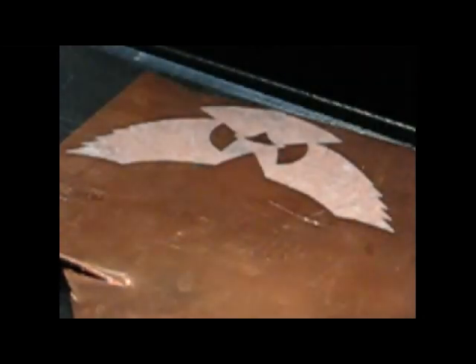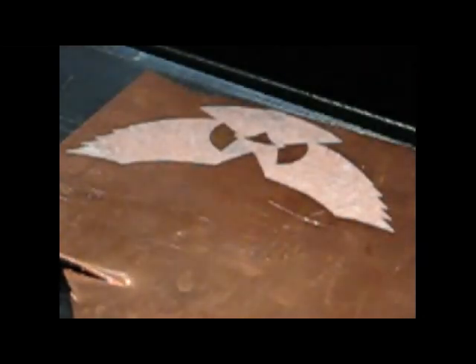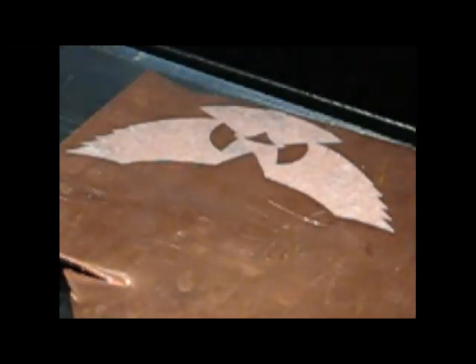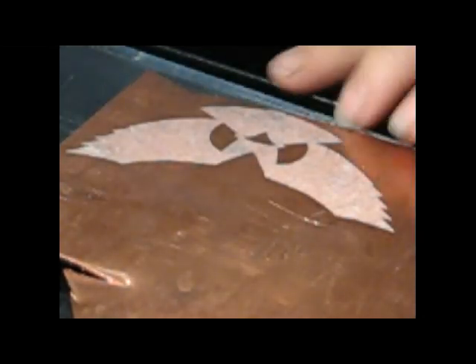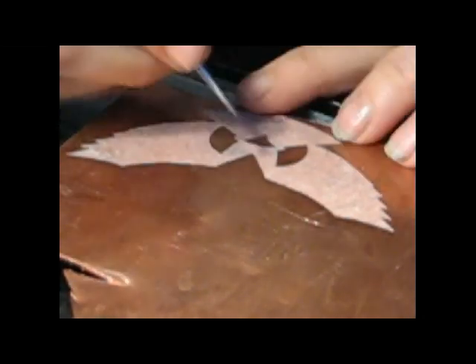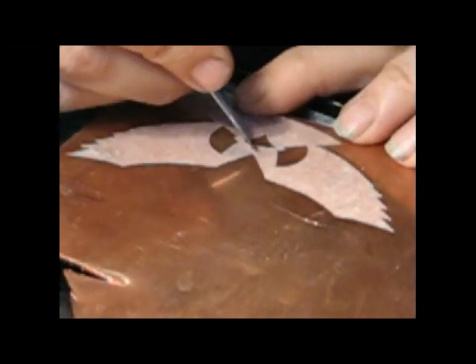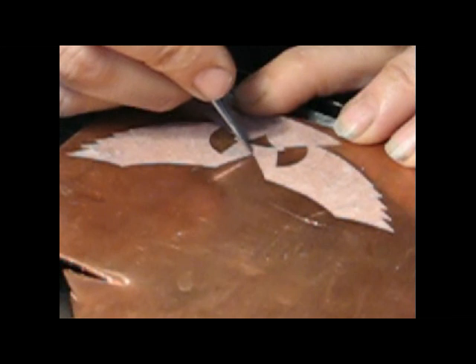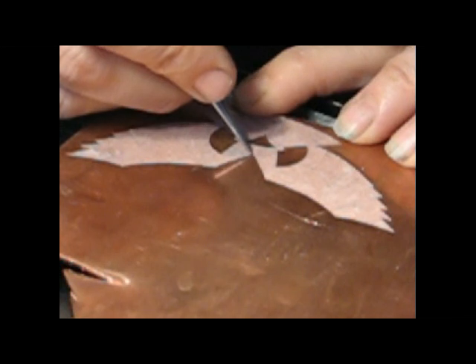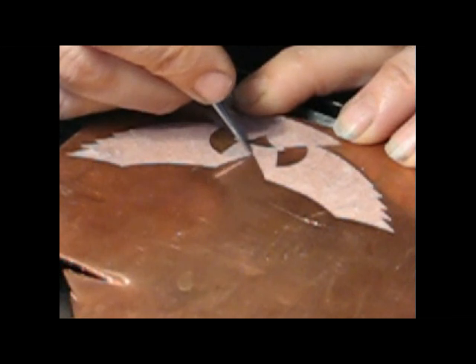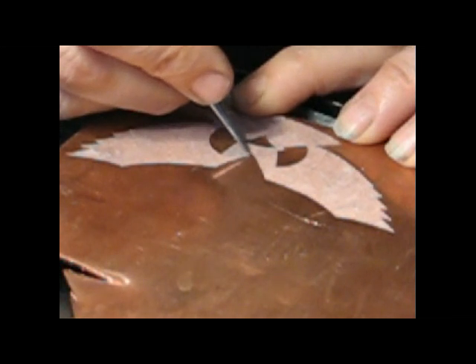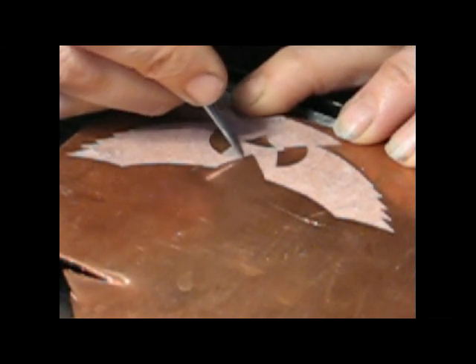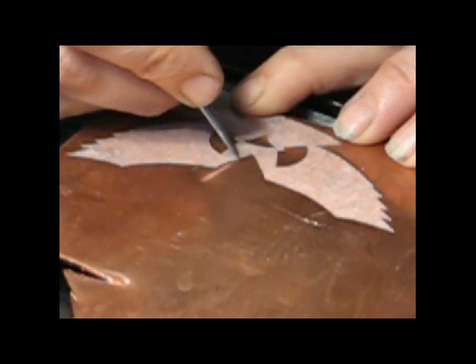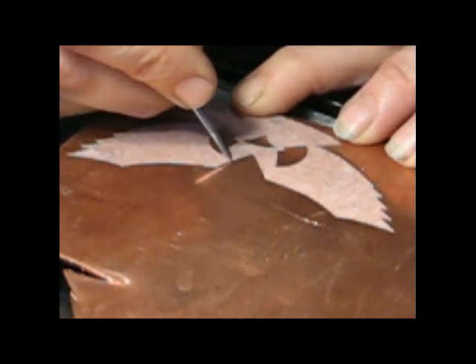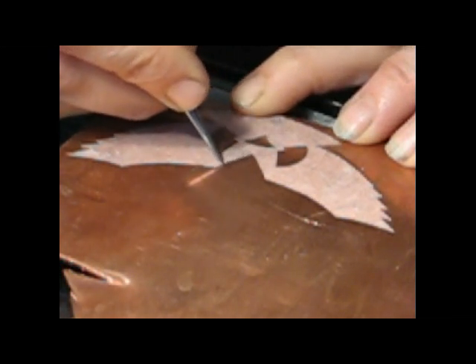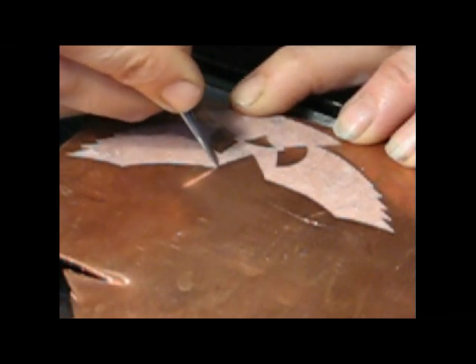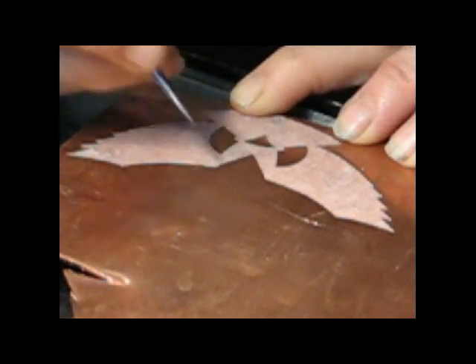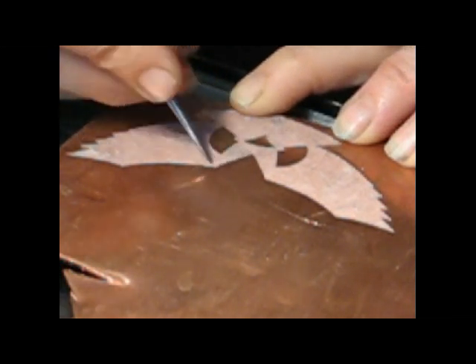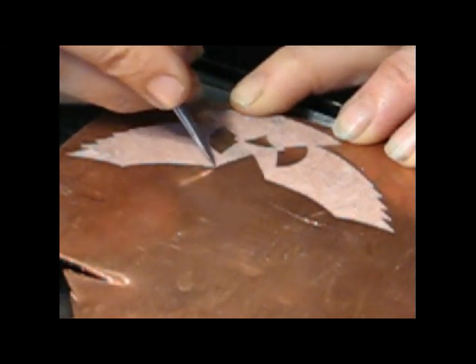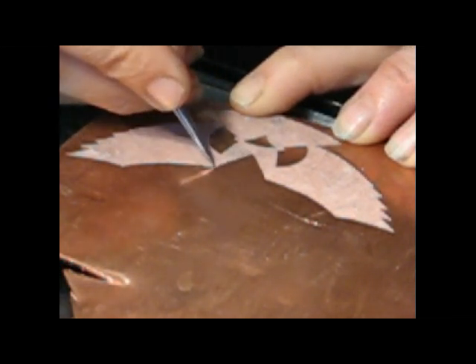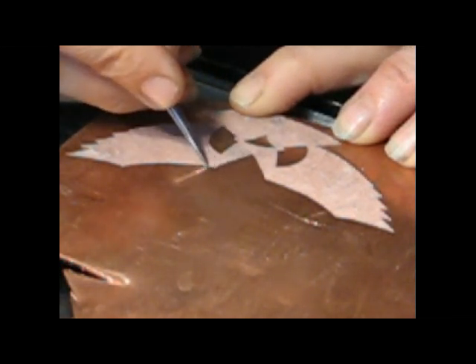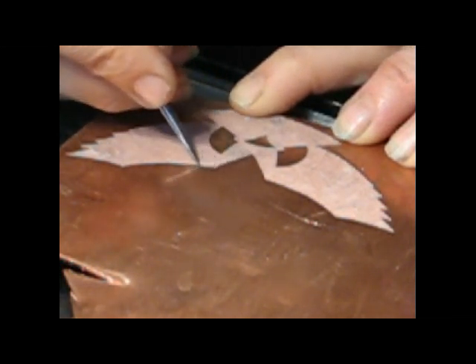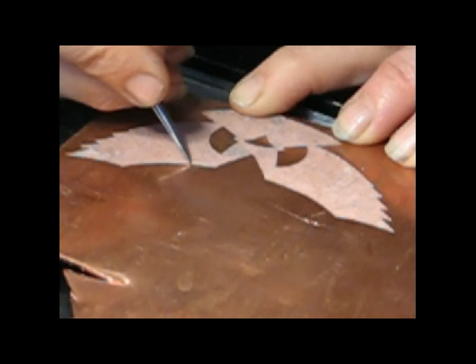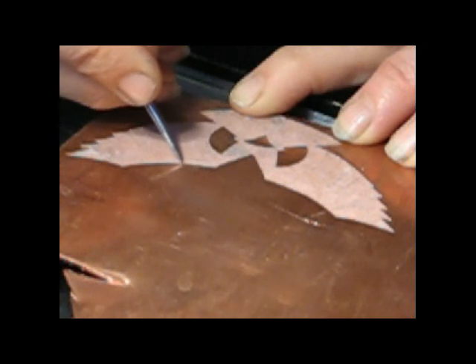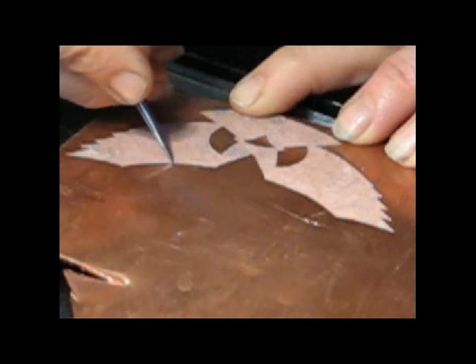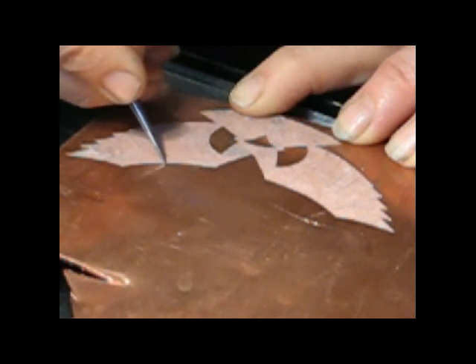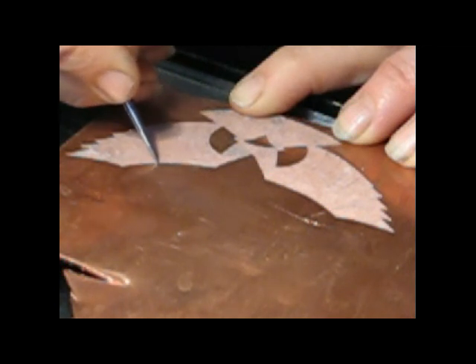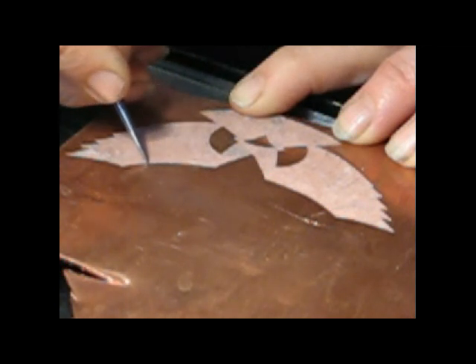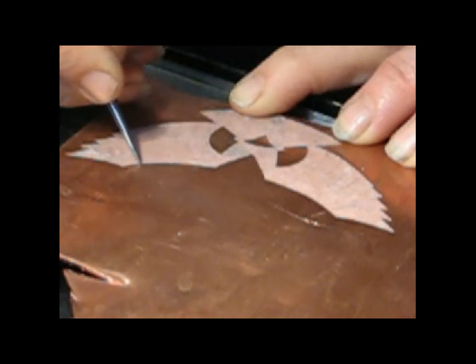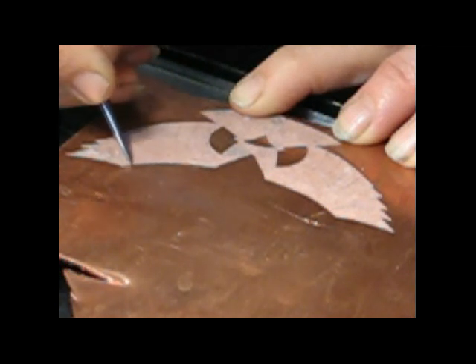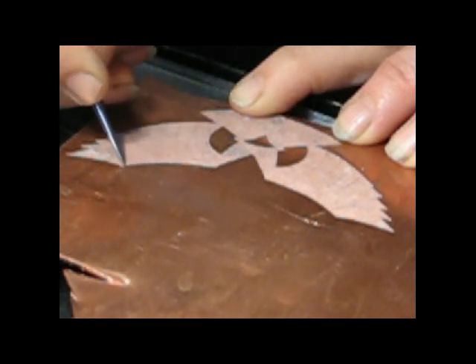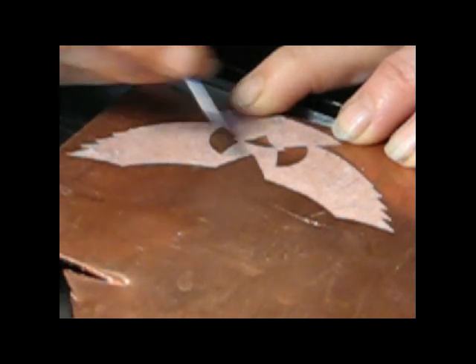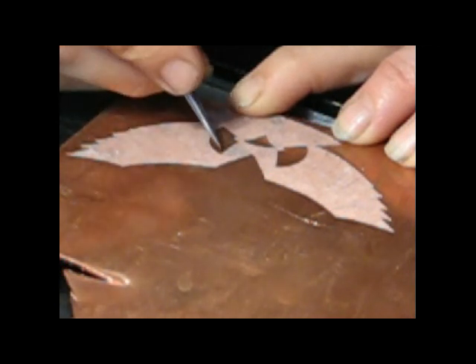100% rag vellum can be wet over and over again without losing its shape, so it's a very useful tool for me.